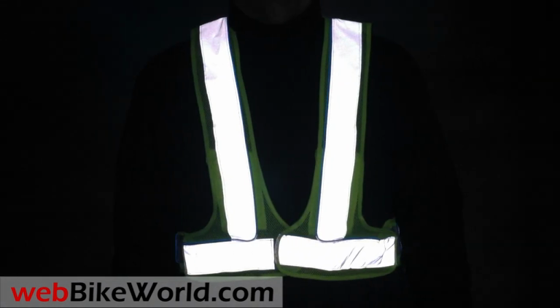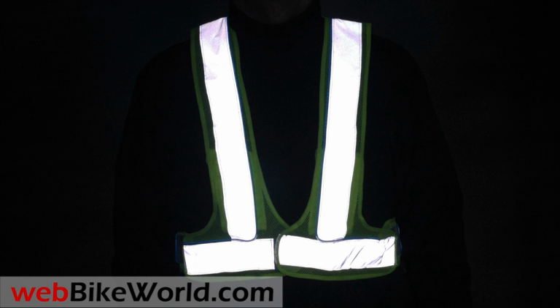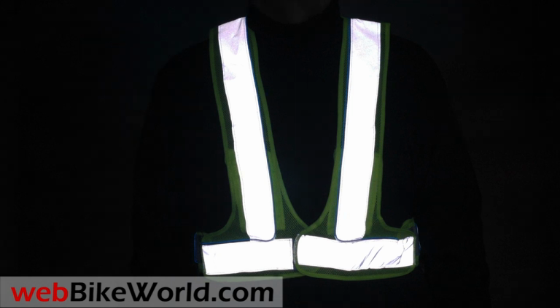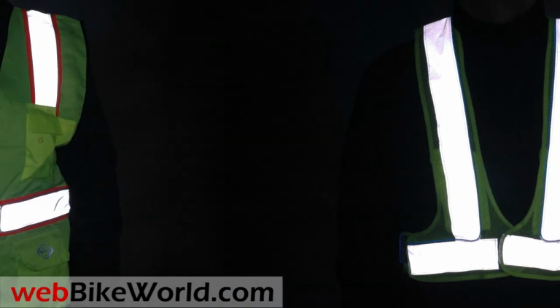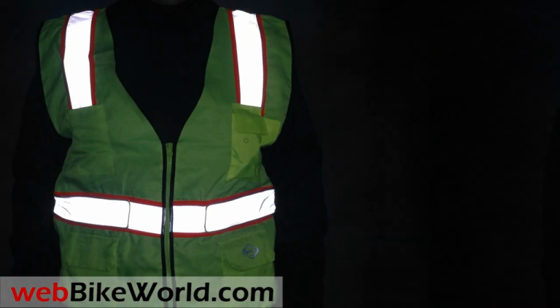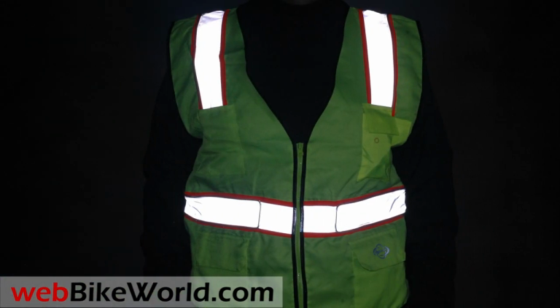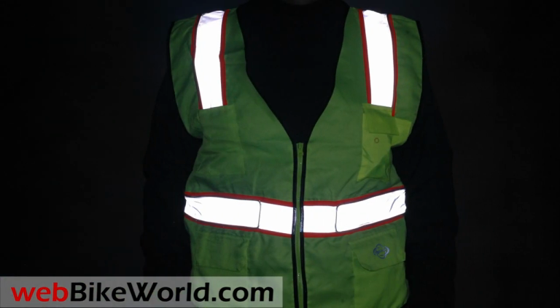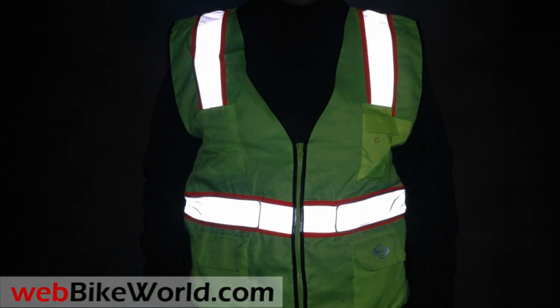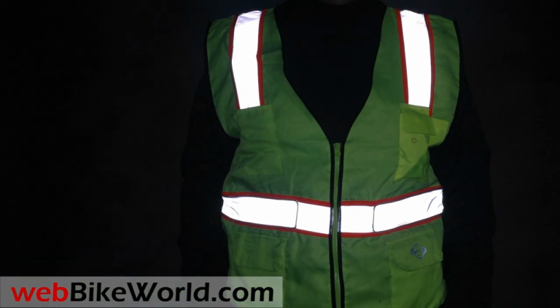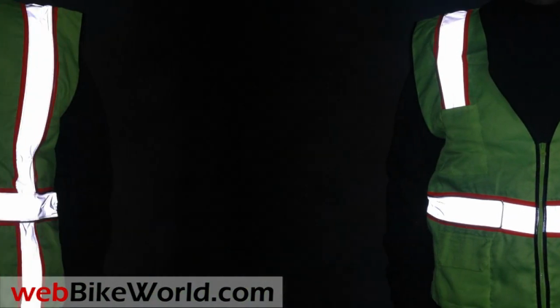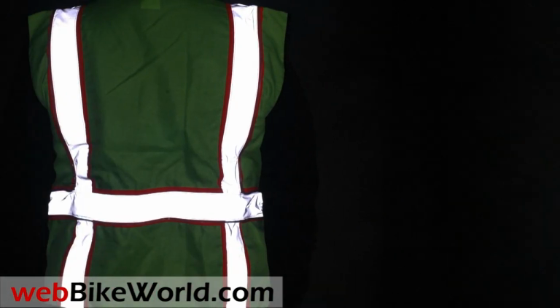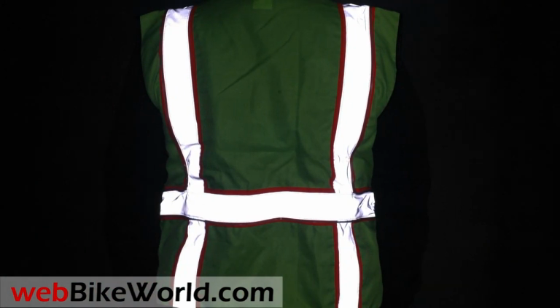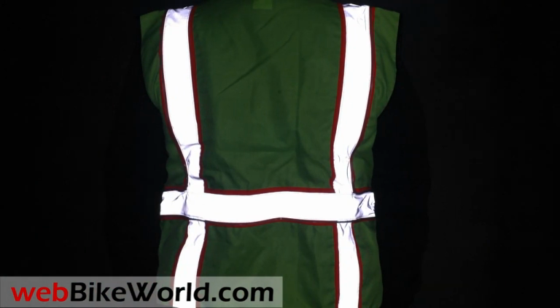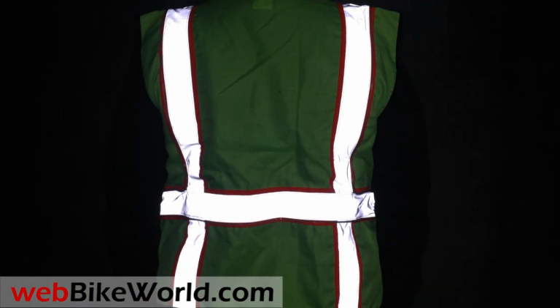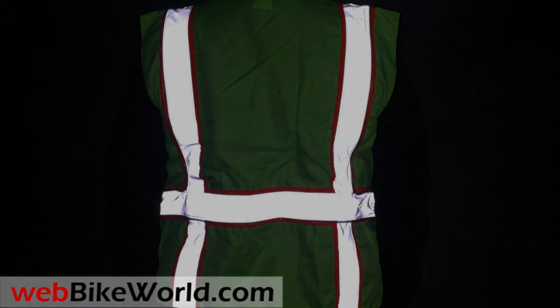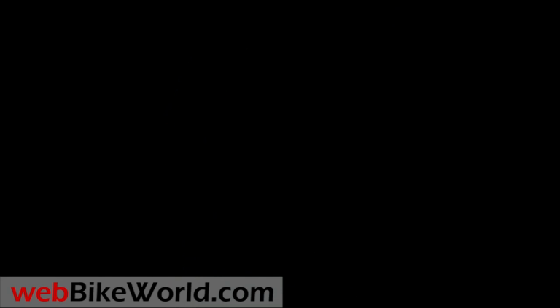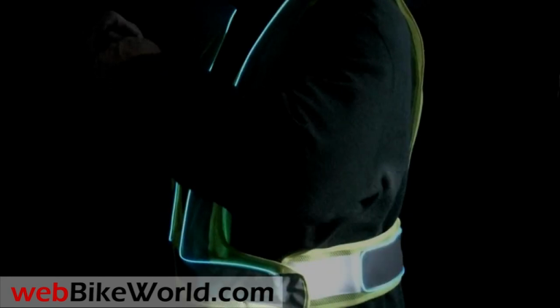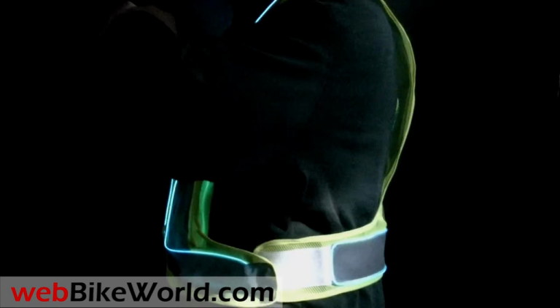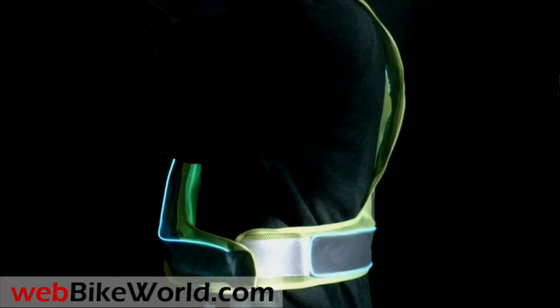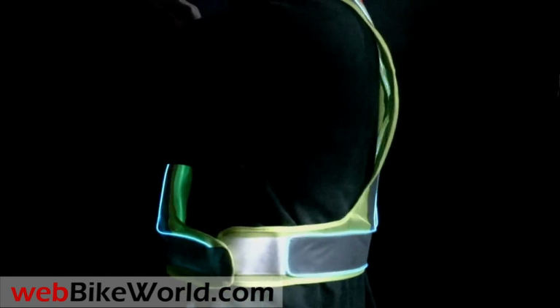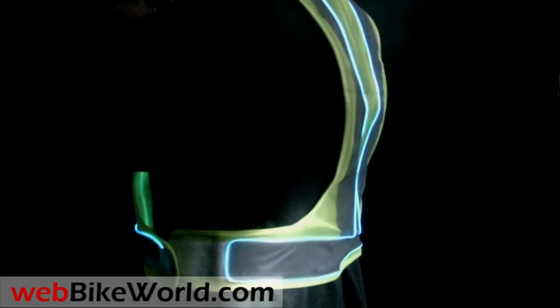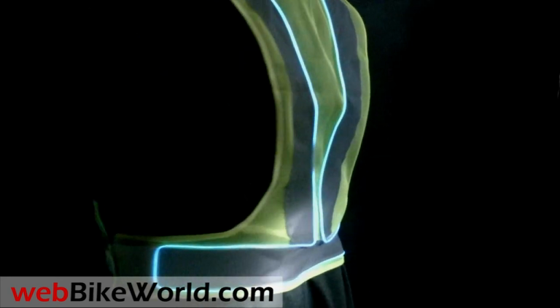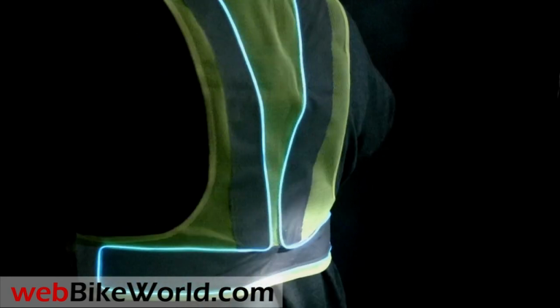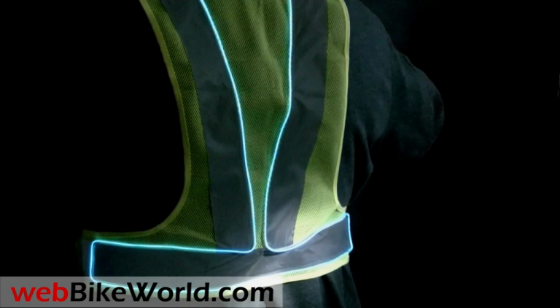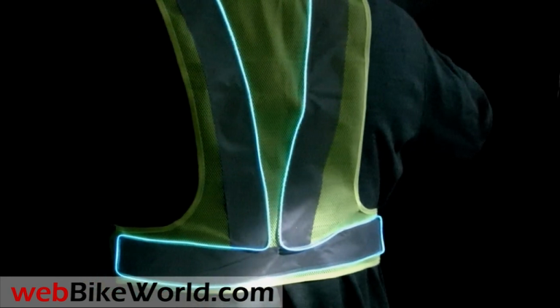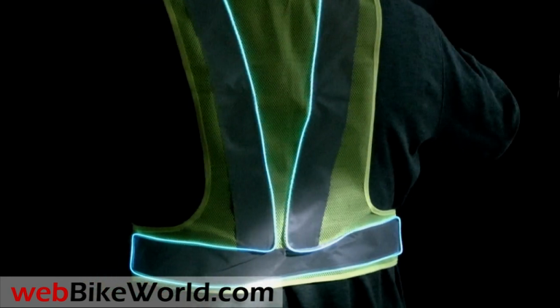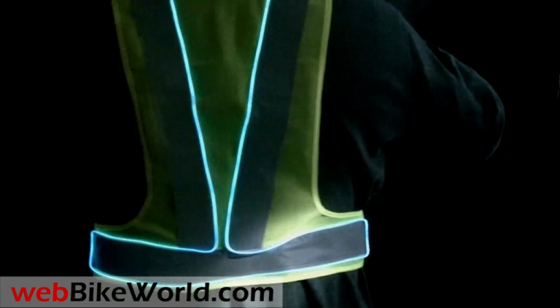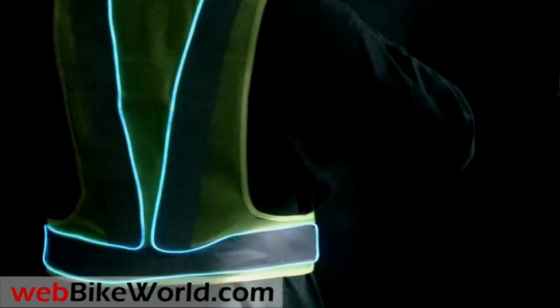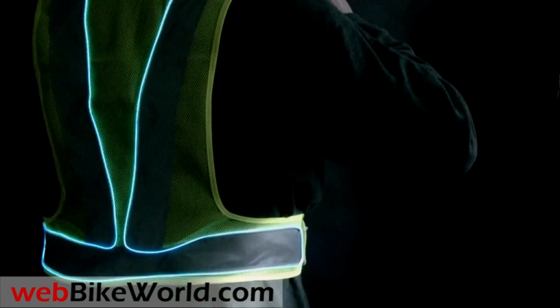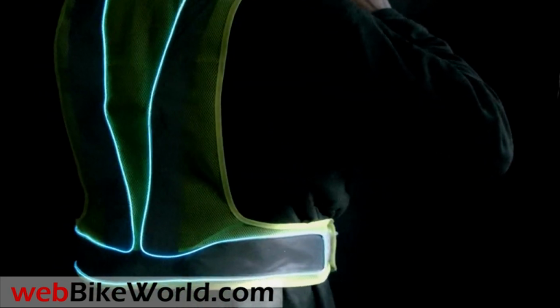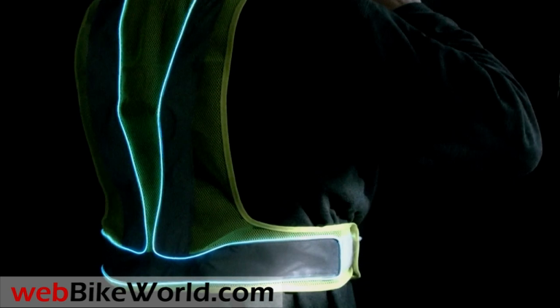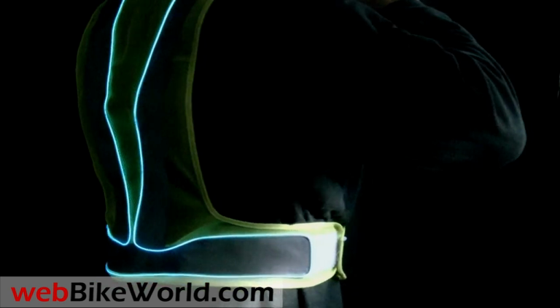The piping can be left on steady at night and flashing for more visibility in foggy conditions or if you're parked on the side of the road at night. Also, the vest can of course be used for walking, running, or bicycling.